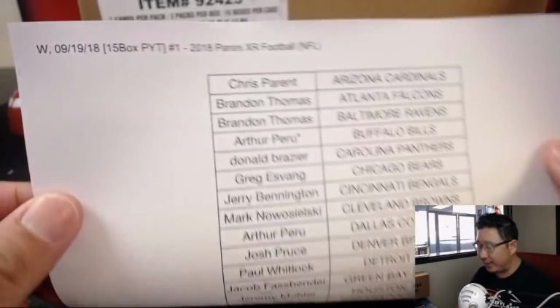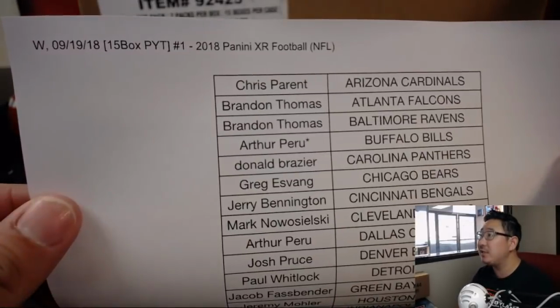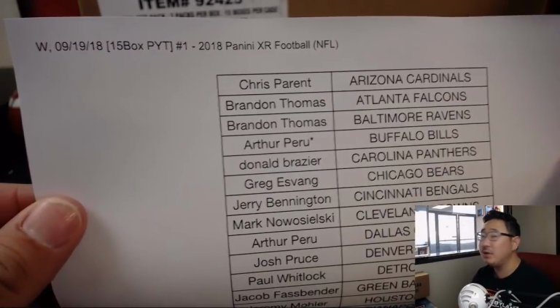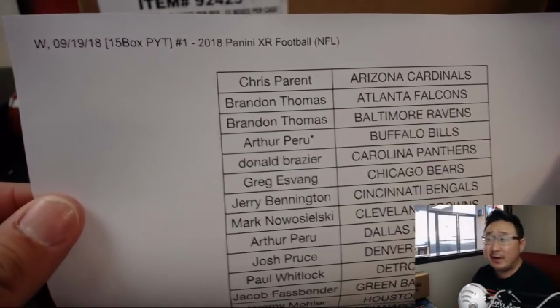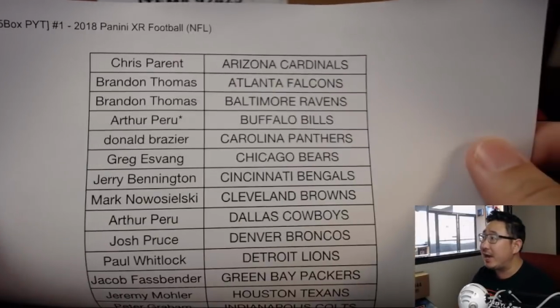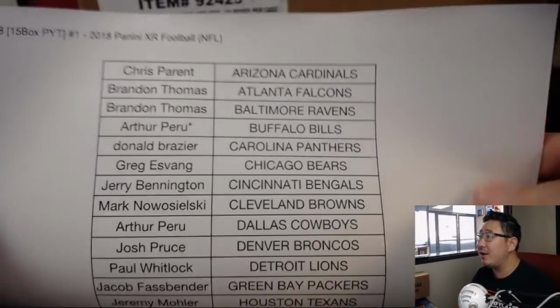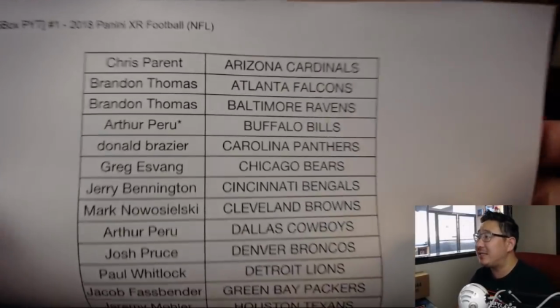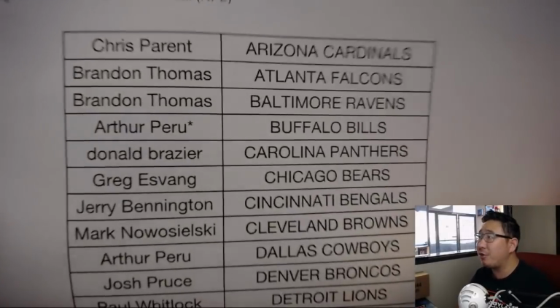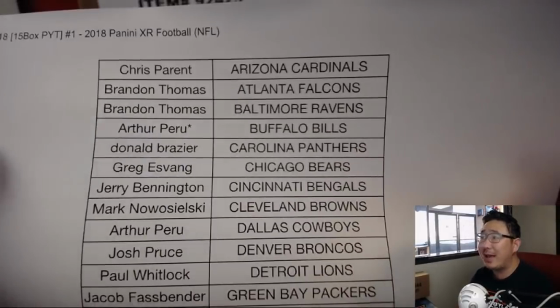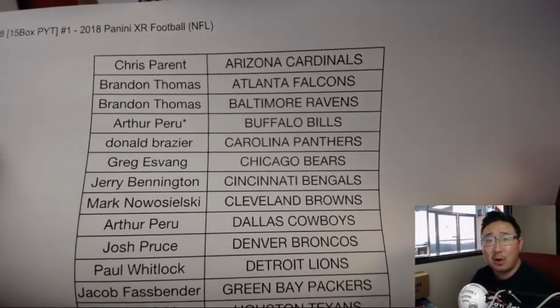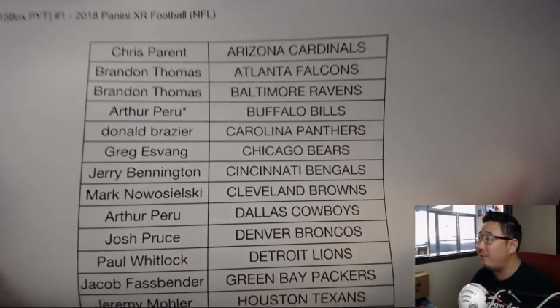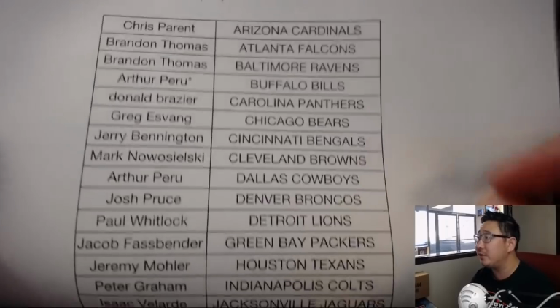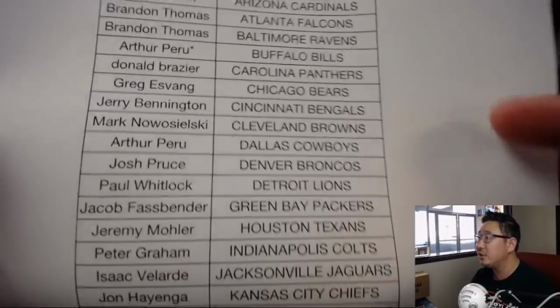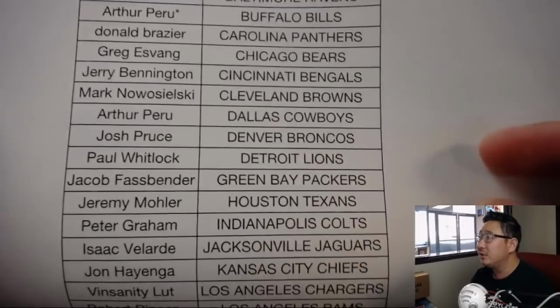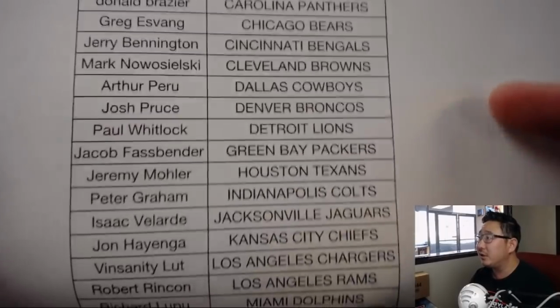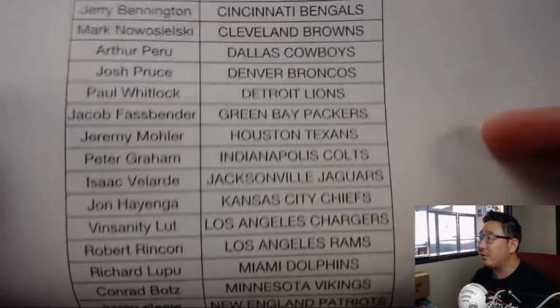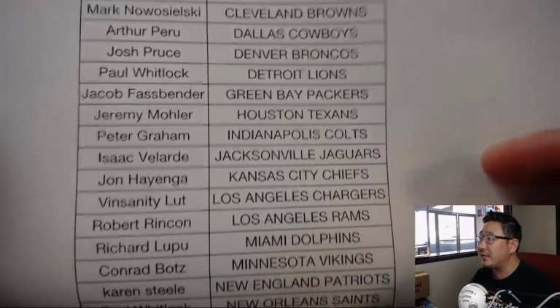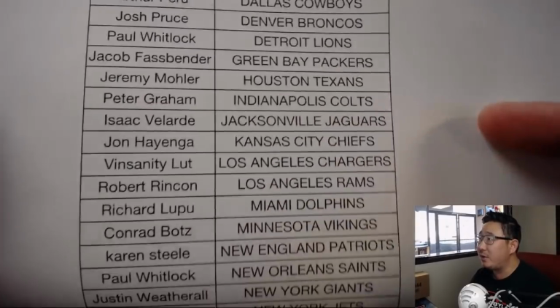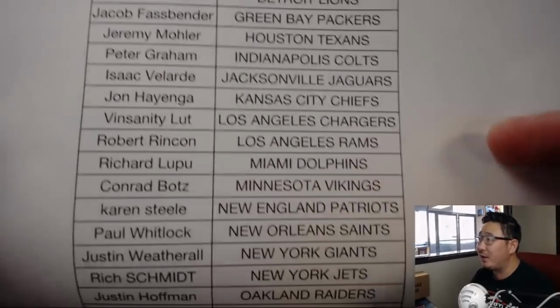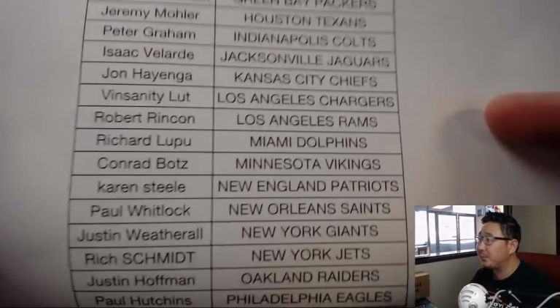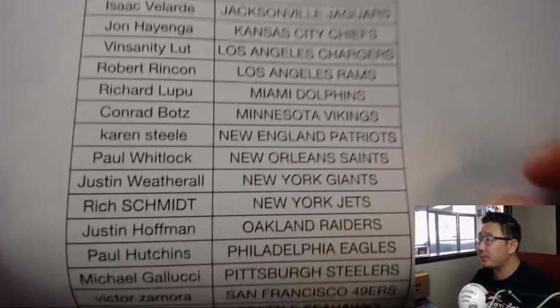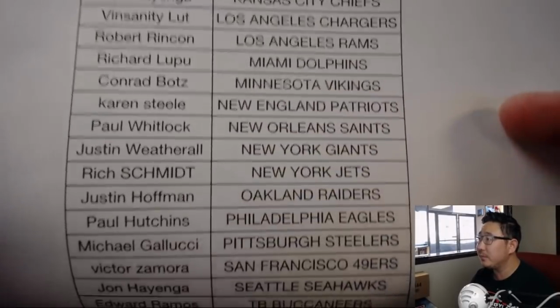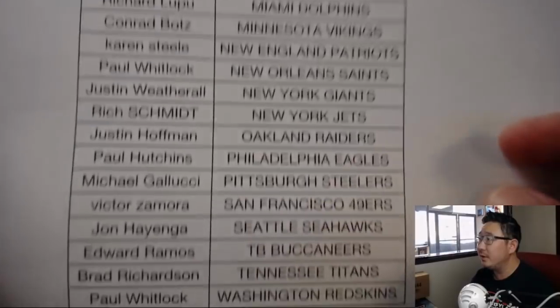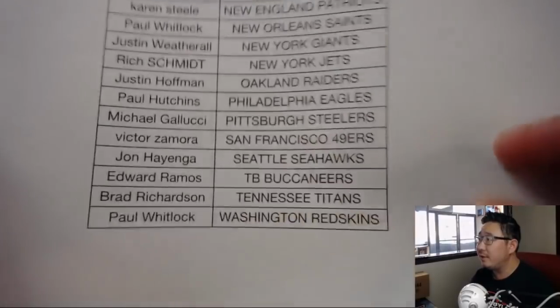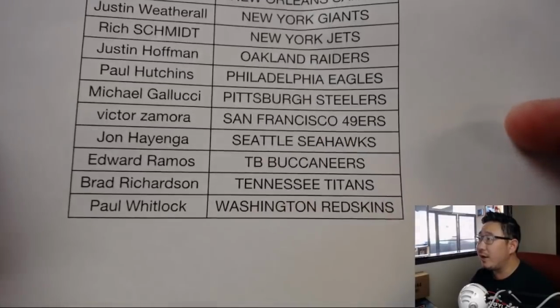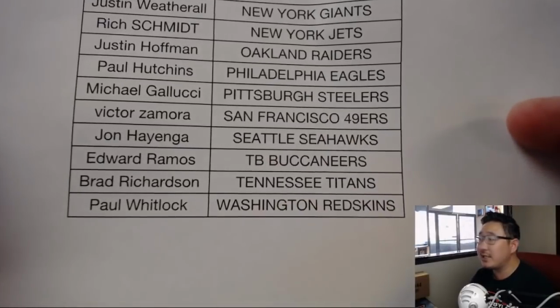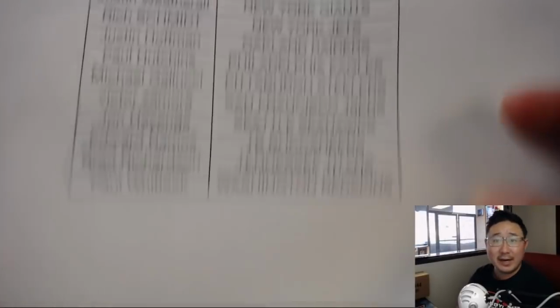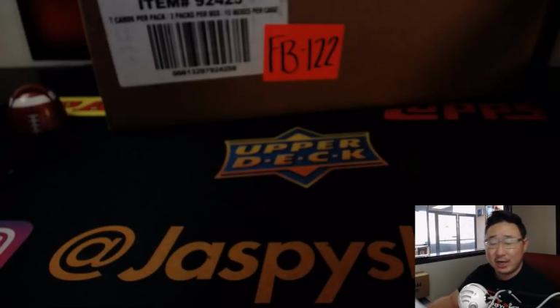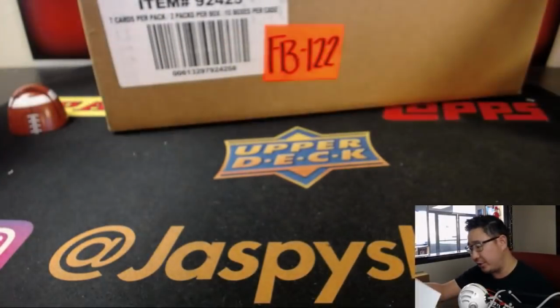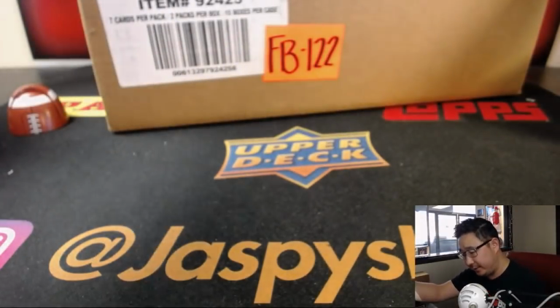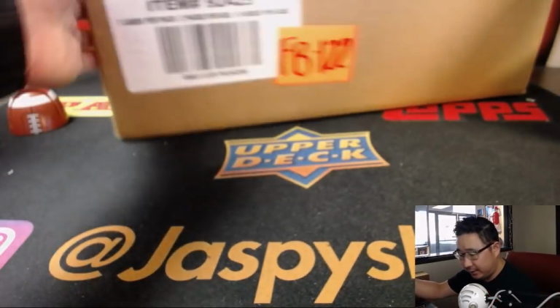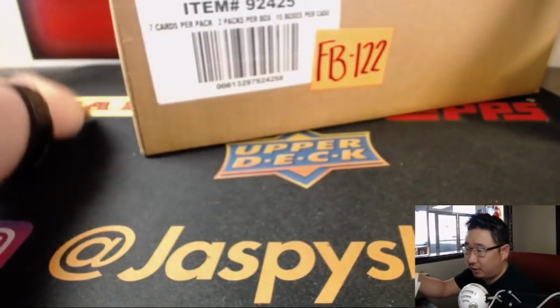Big thanks to all of these folks for getting into the action on a Wednesday. Arthur with last spot mojo, Buffalo Bills. Good luck, Arthur — he's got his Cowboys as well. Thanks everyone for getting into the action. Appreciate it.